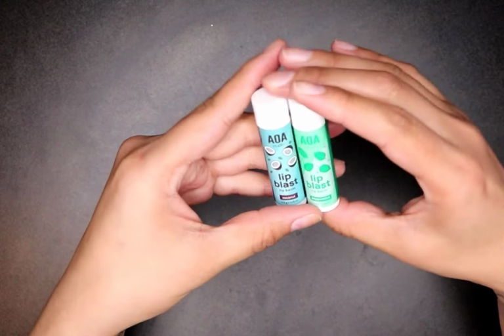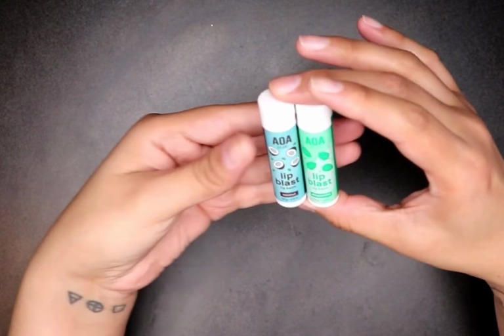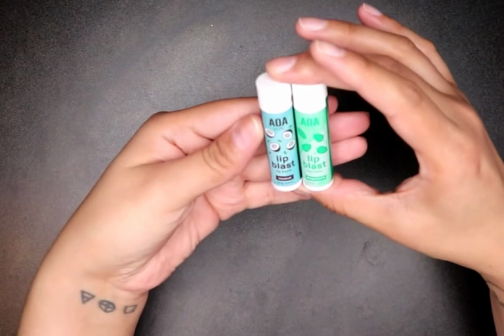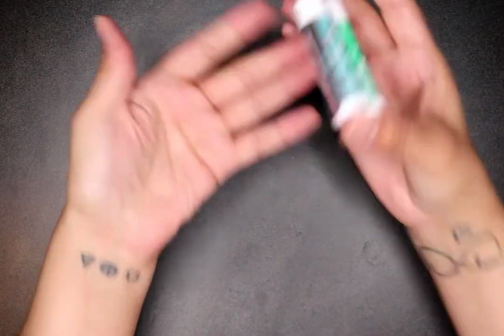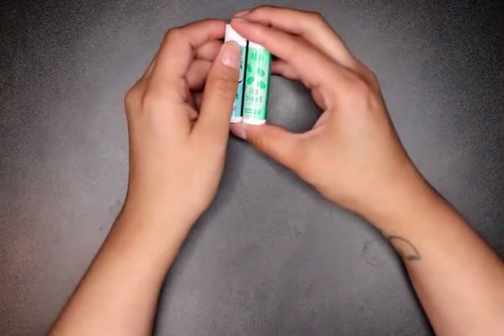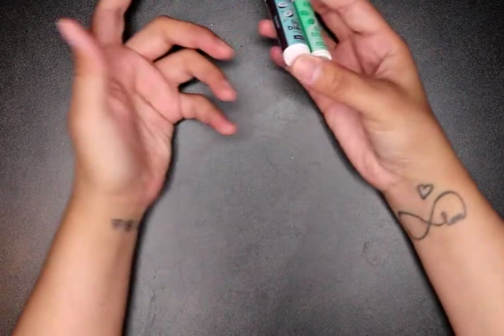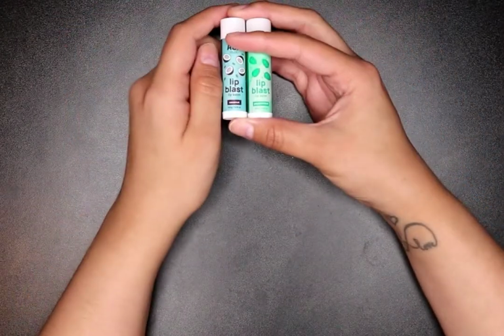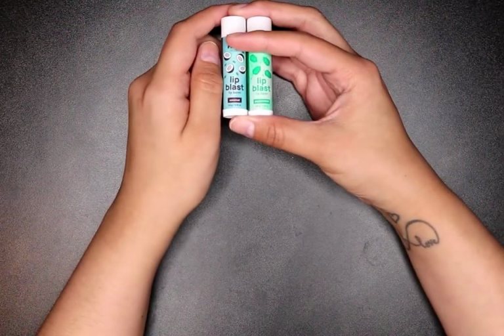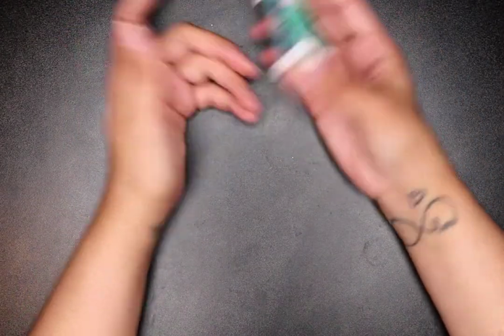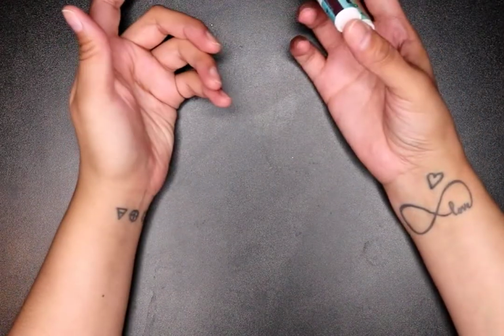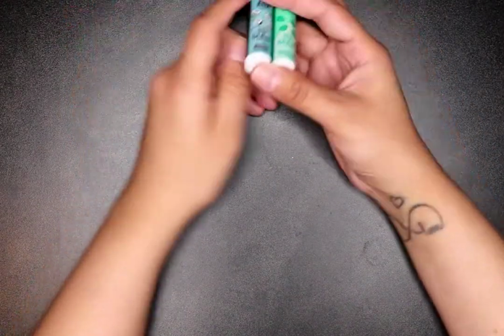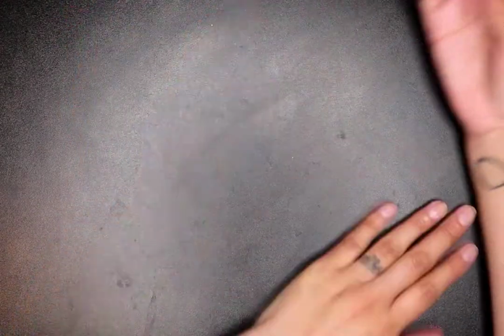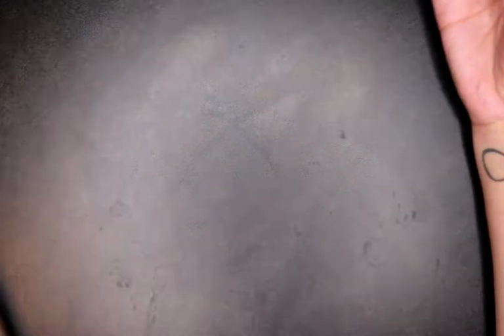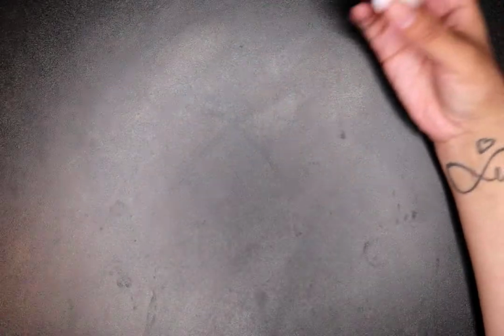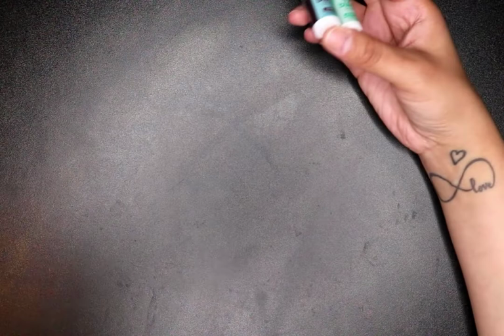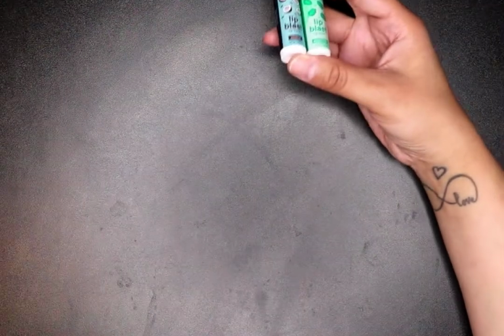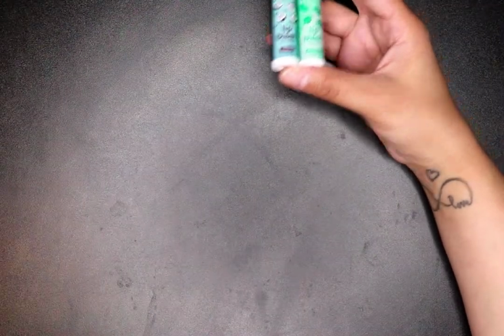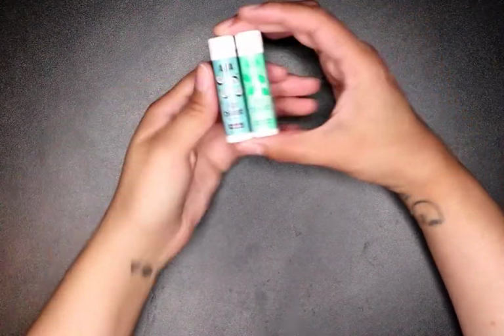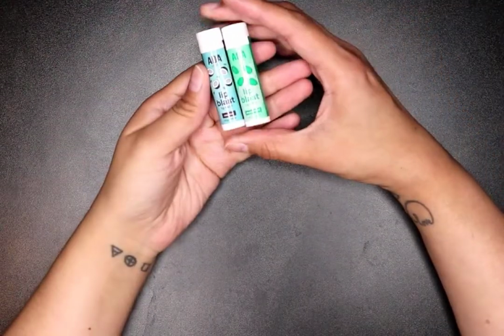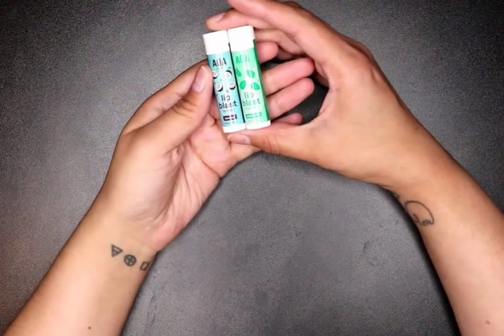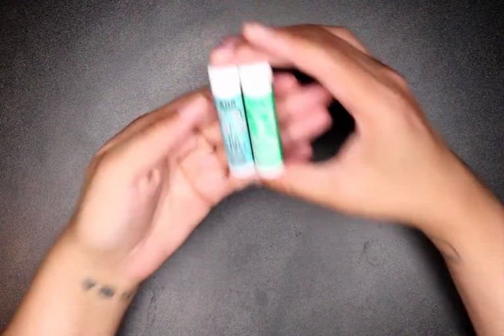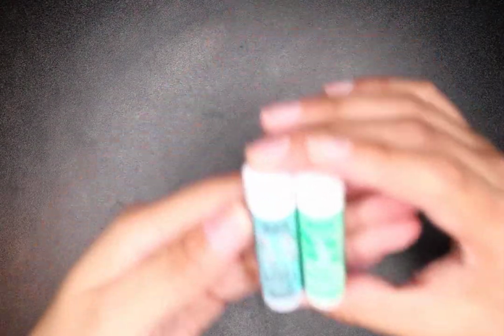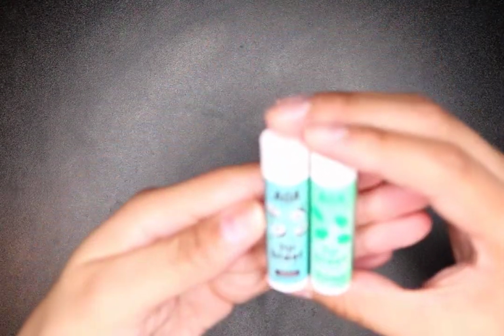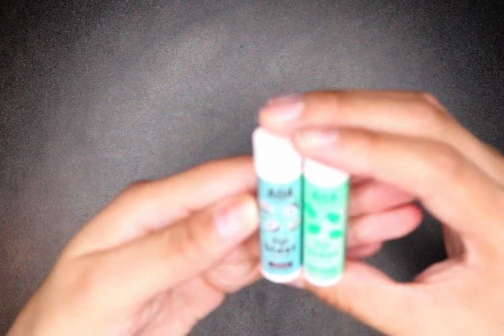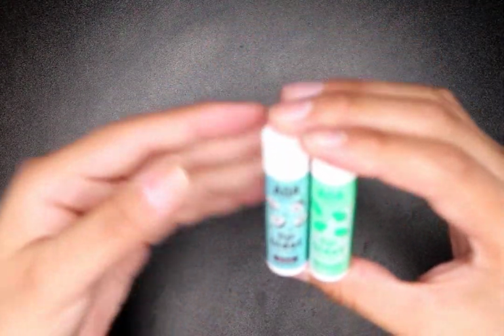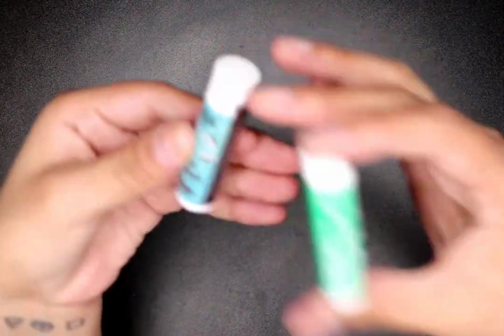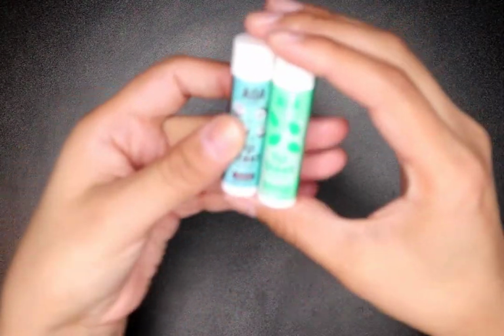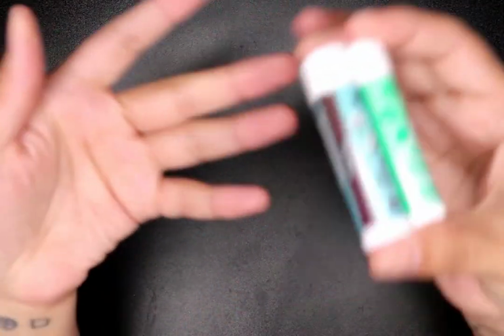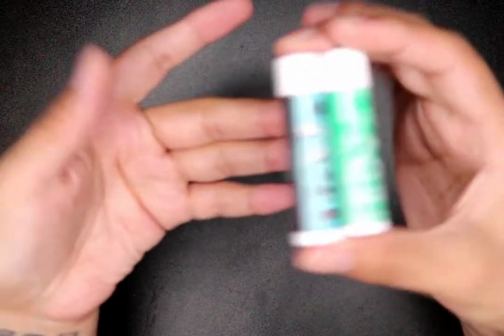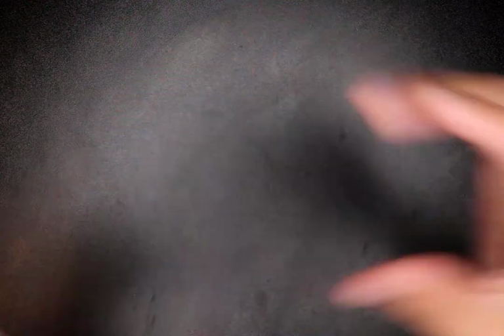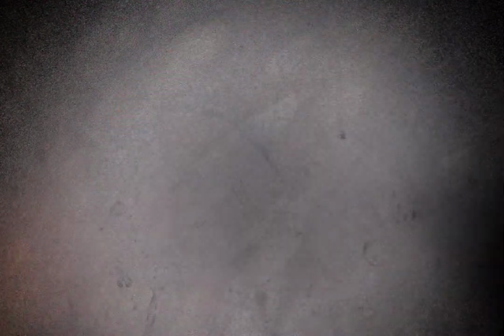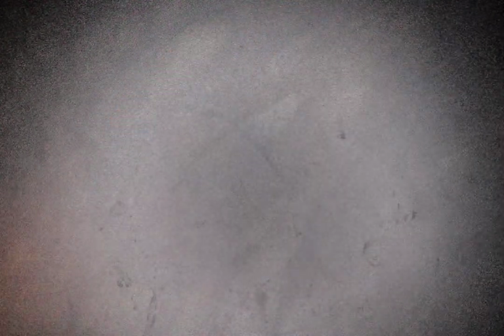I got two more lip balms — coconut and peppermint, two of my favorites. I usually go through a lot of them.